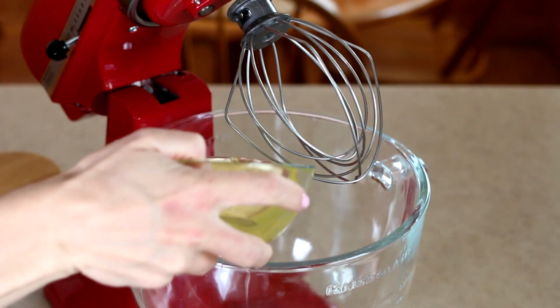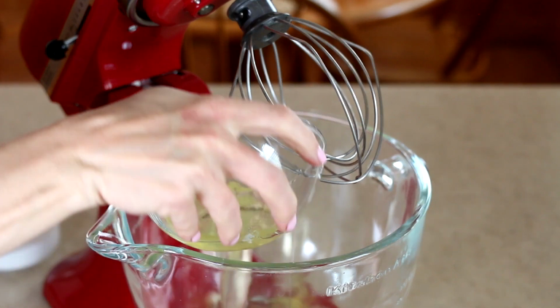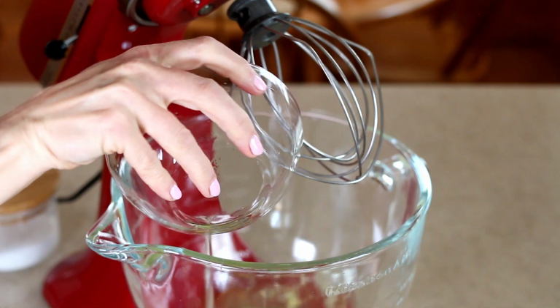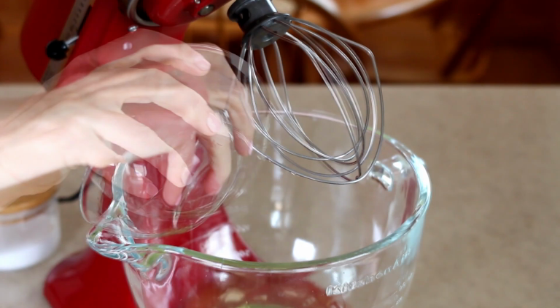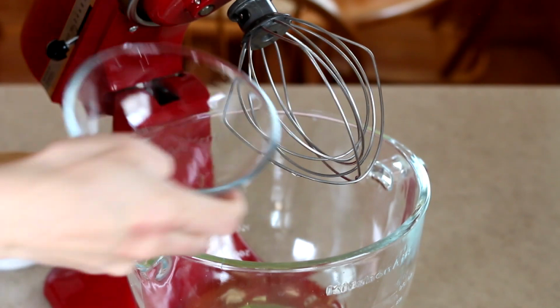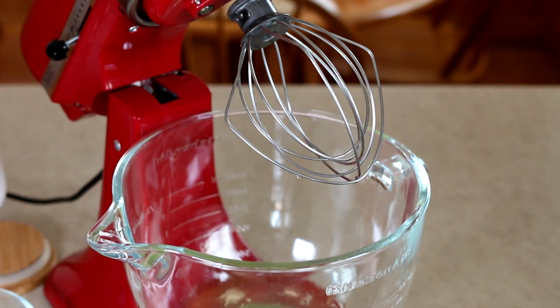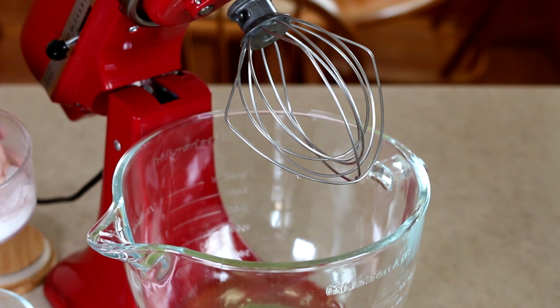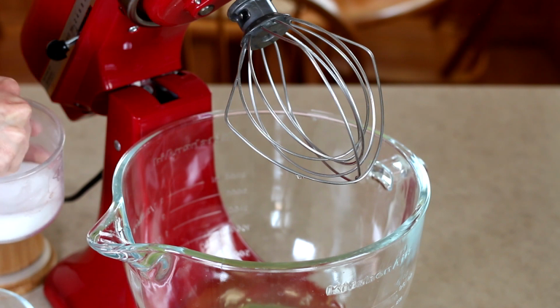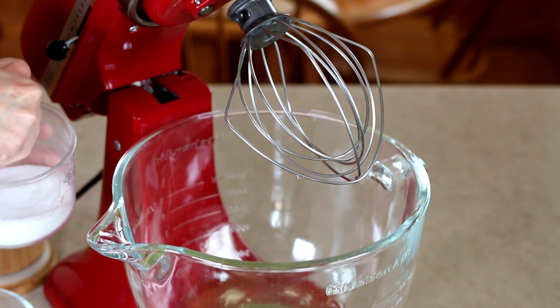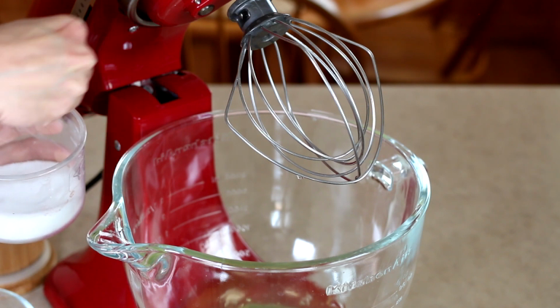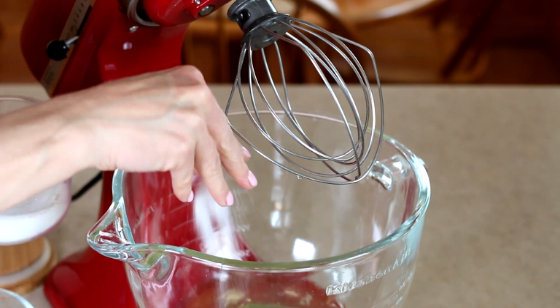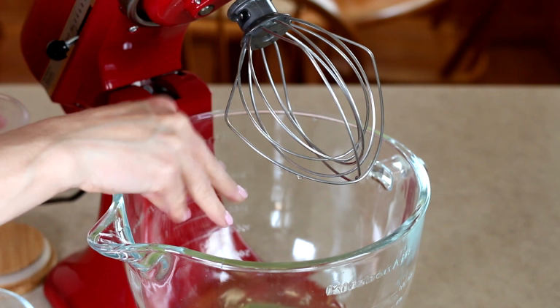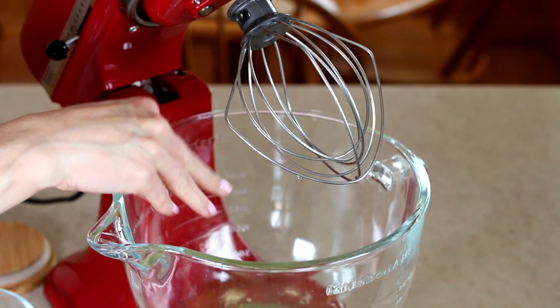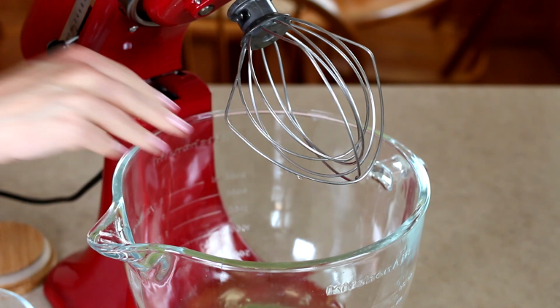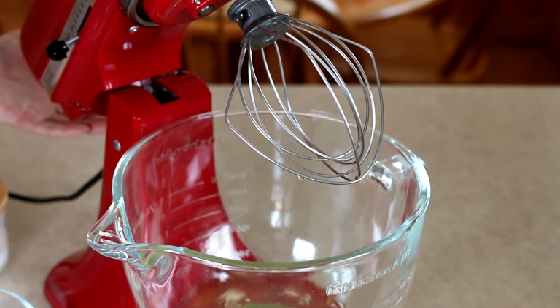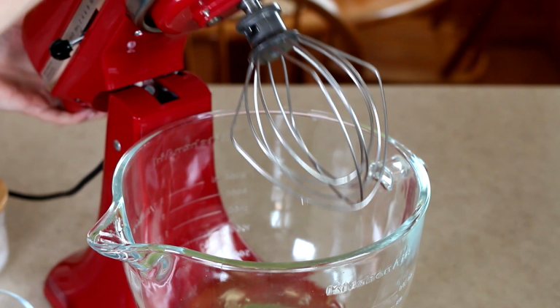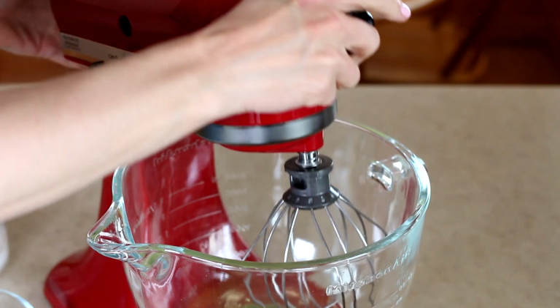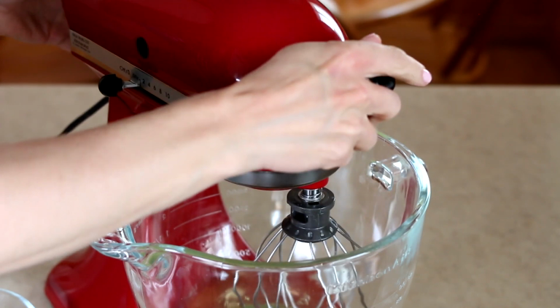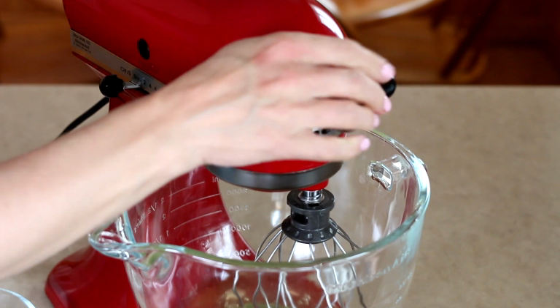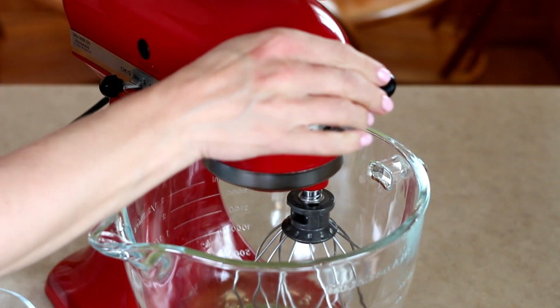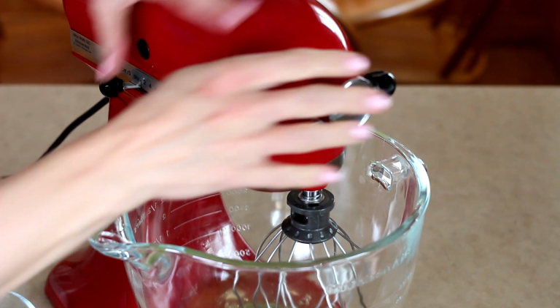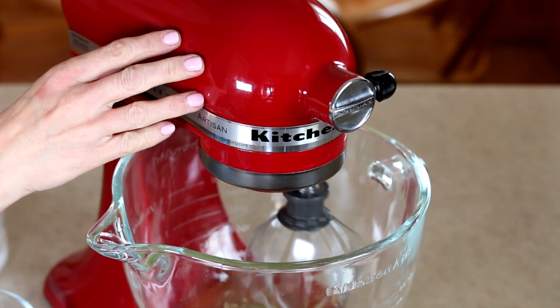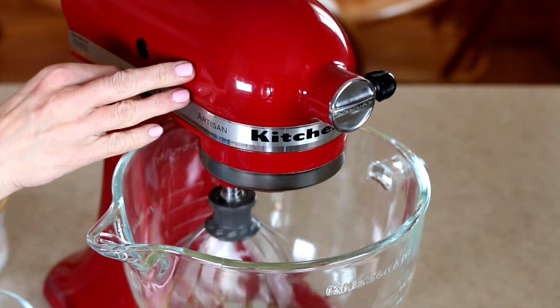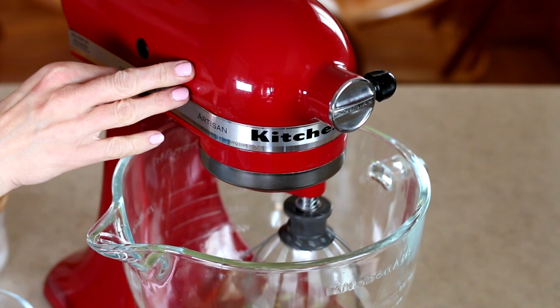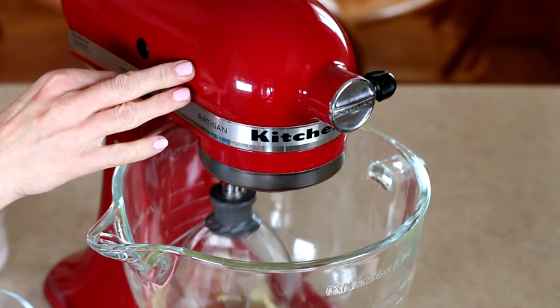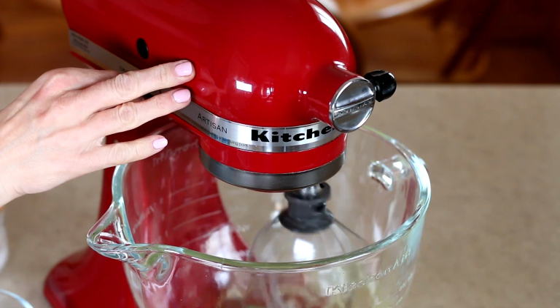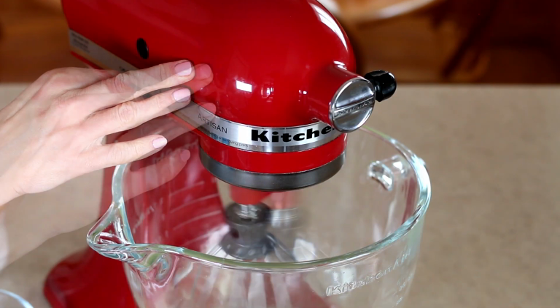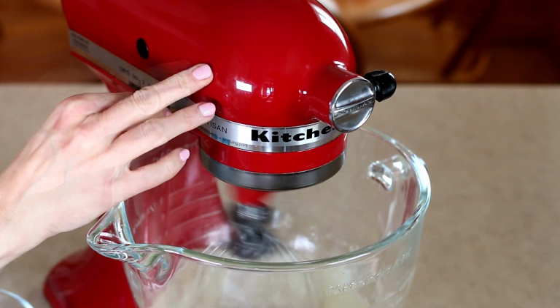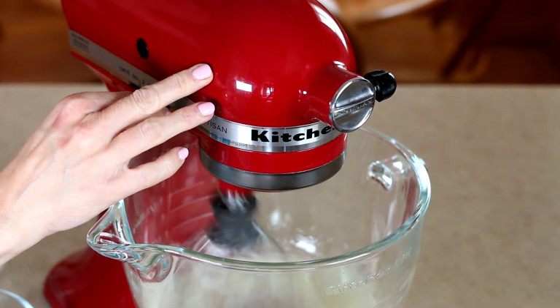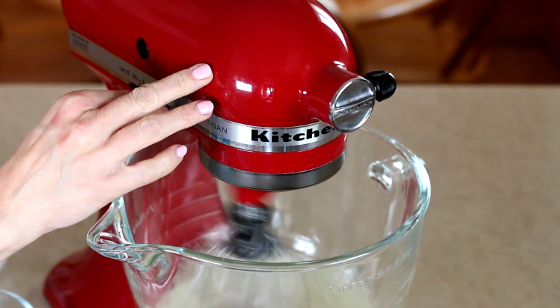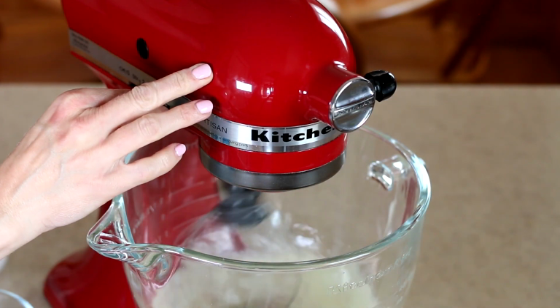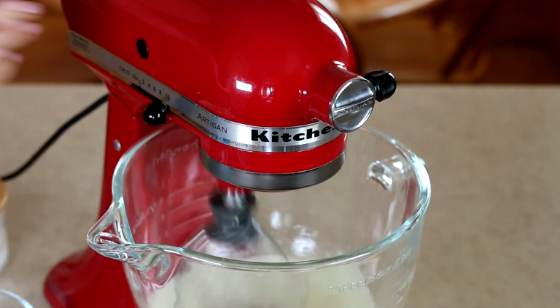Beat the whites until they become fluffy and sprinkle with a pinch of salt. We use a KitchenAid stand mixer — it's a great assistant and can do this job in just a few seconds.